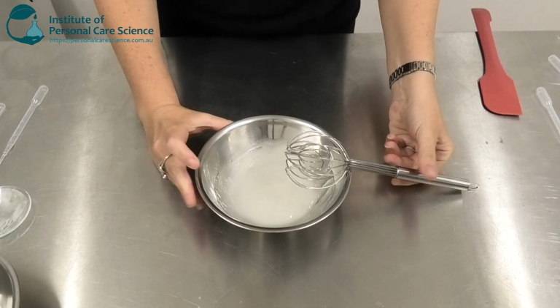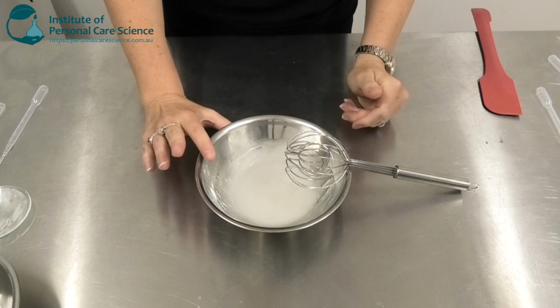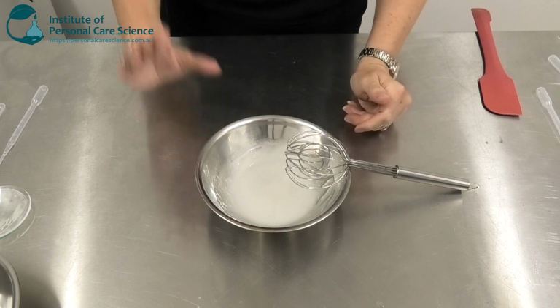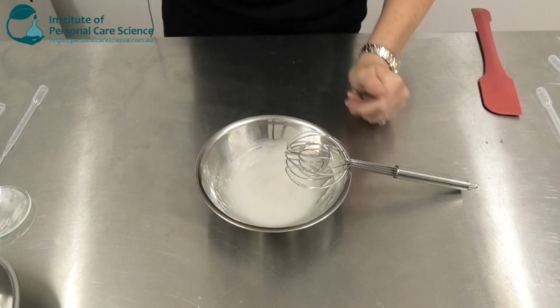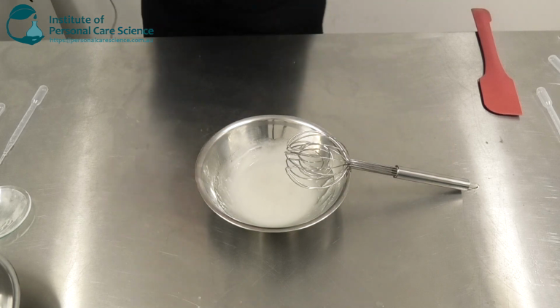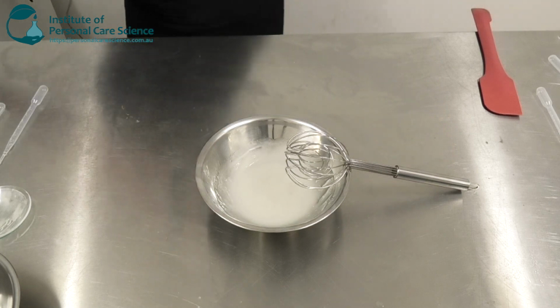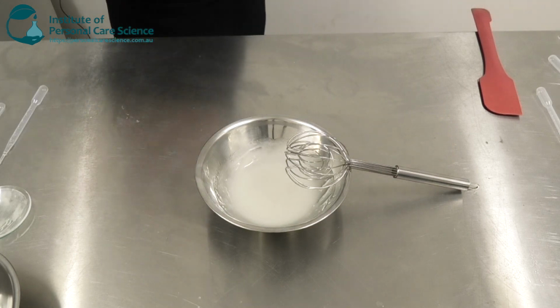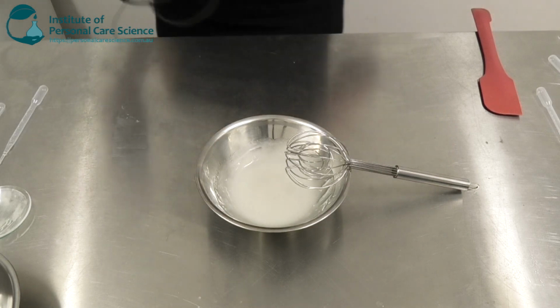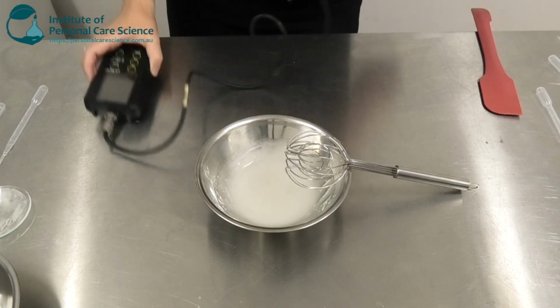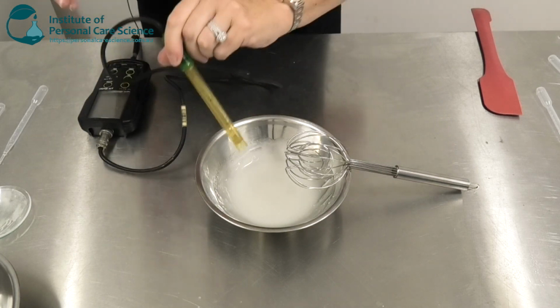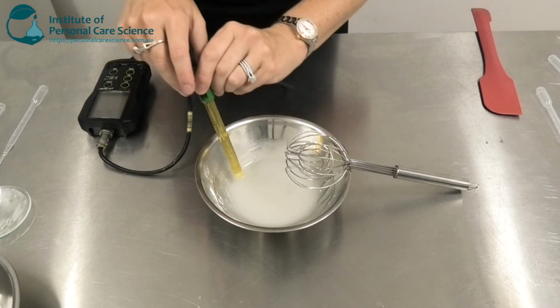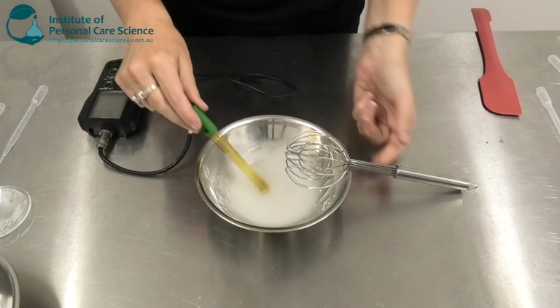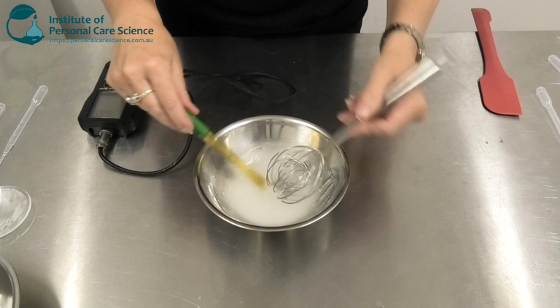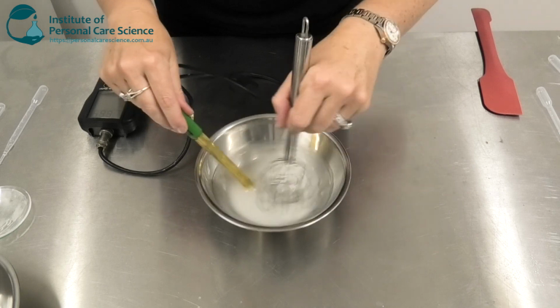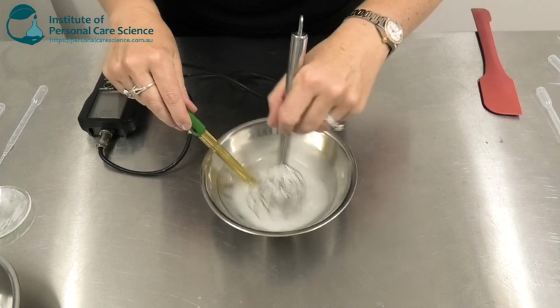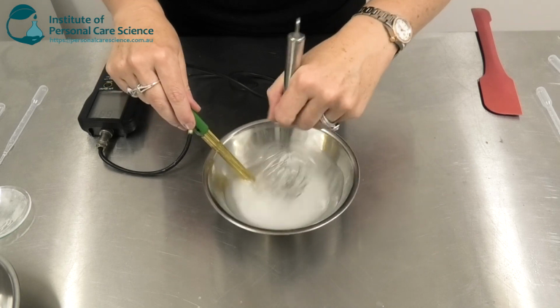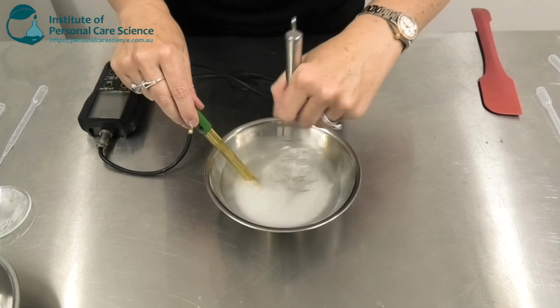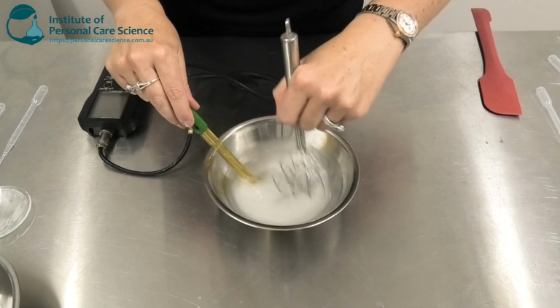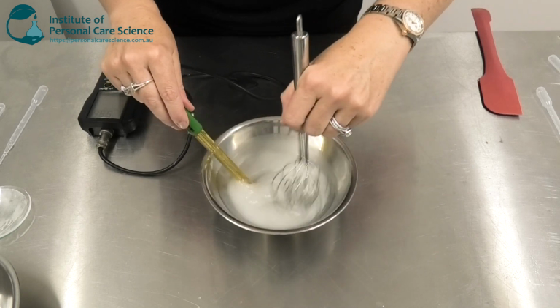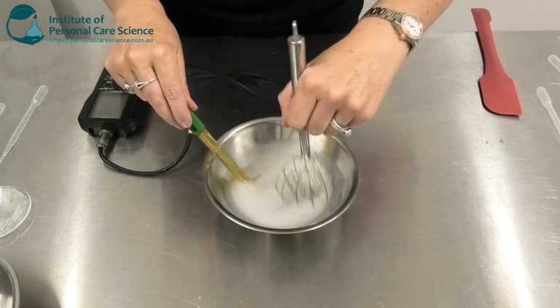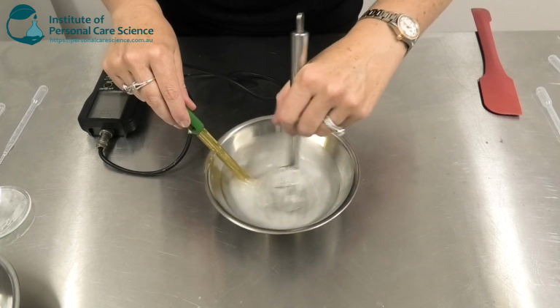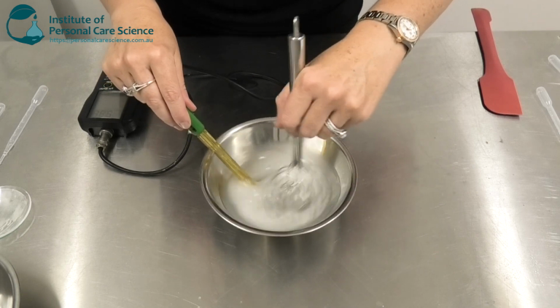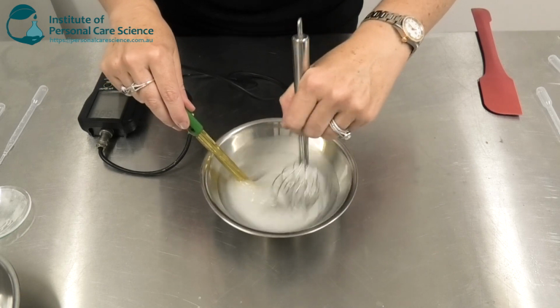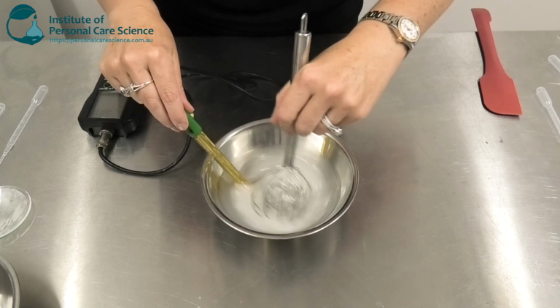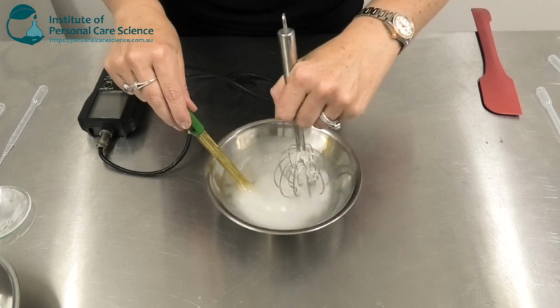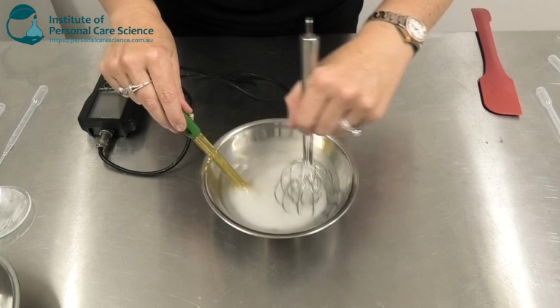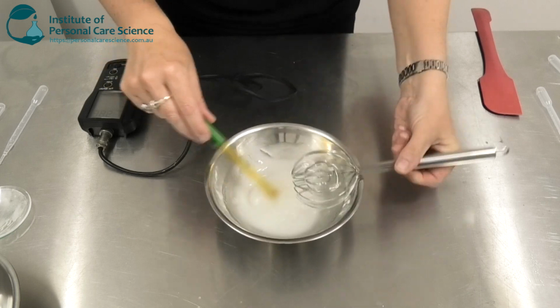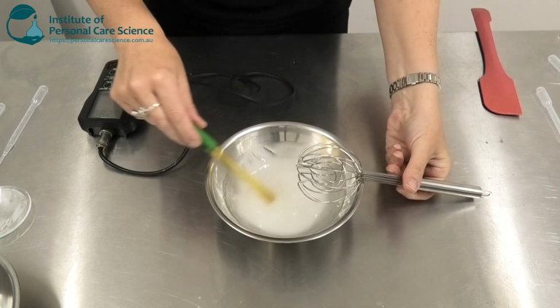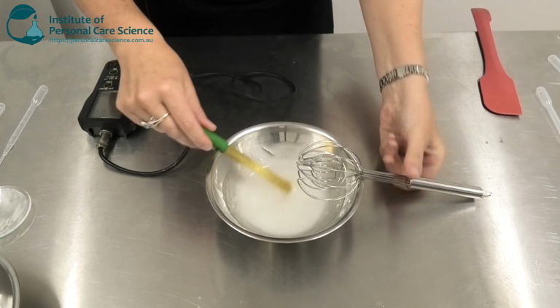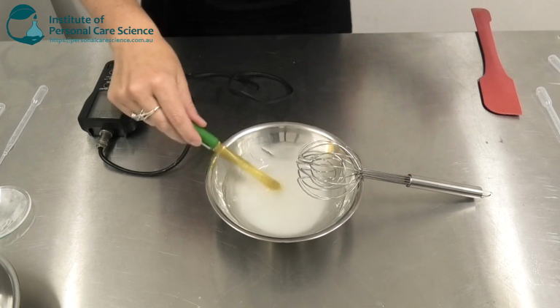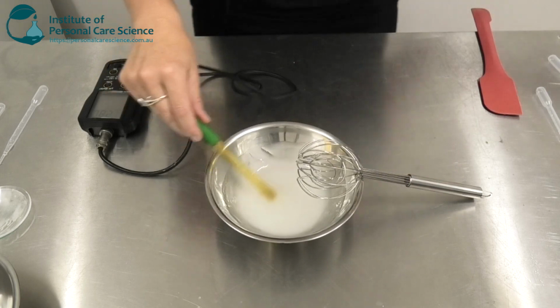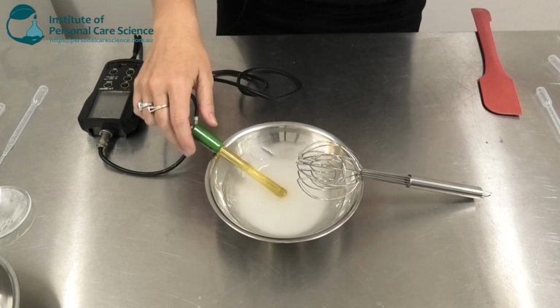Then we need to check and adjust the pH. As it's a conditioner product, we do want a relatively low pH so that it clings to the hair nicely — around 4.1 to 4.5.